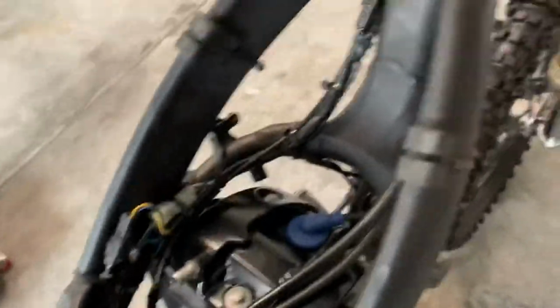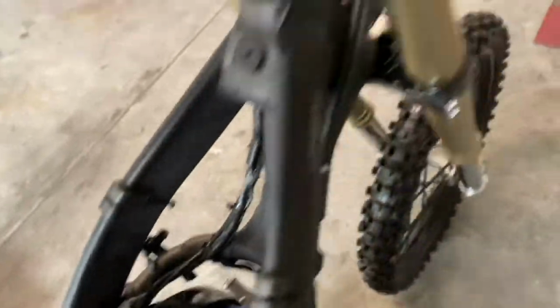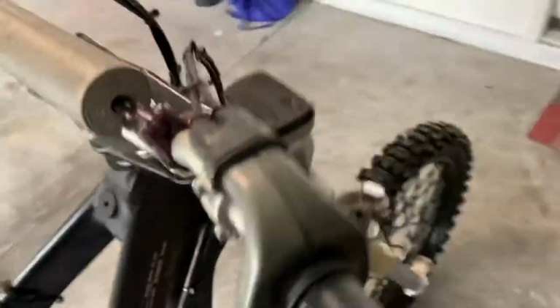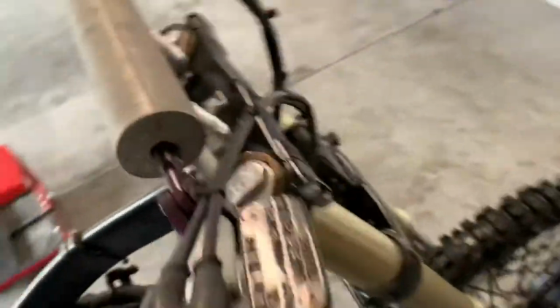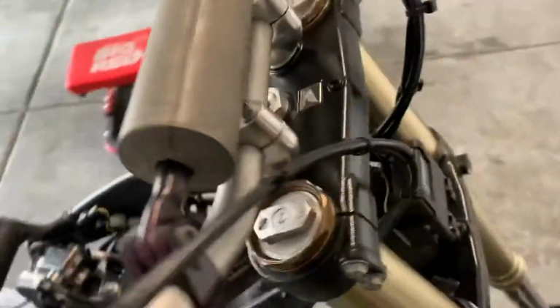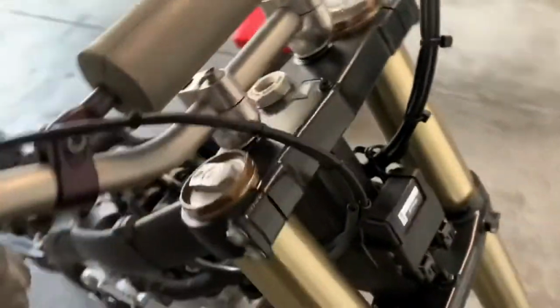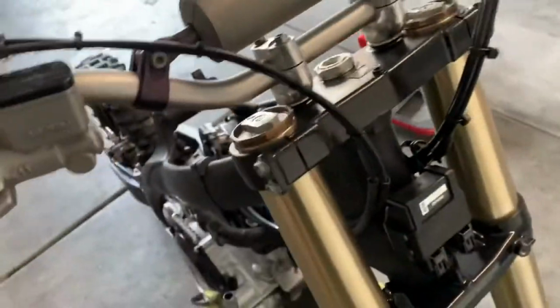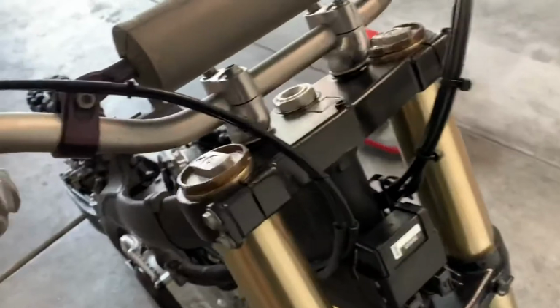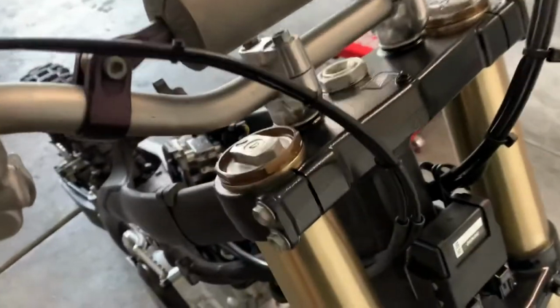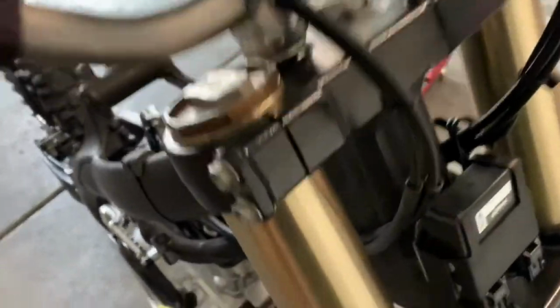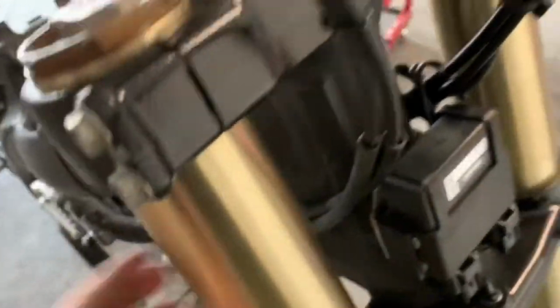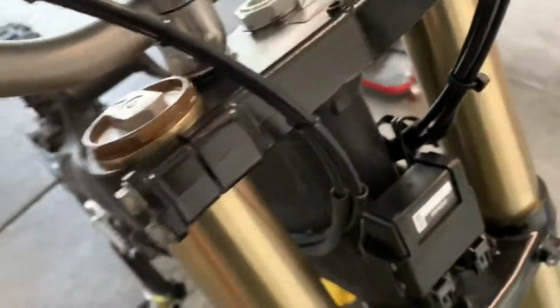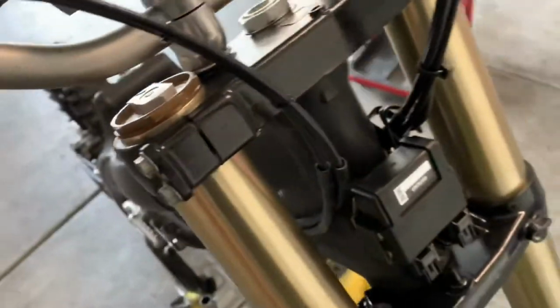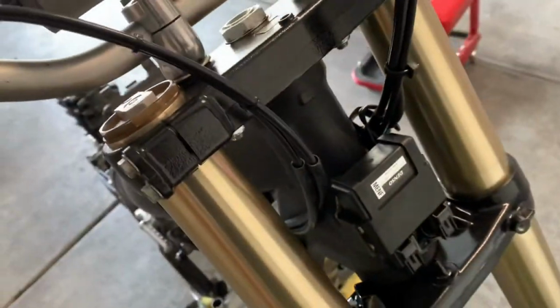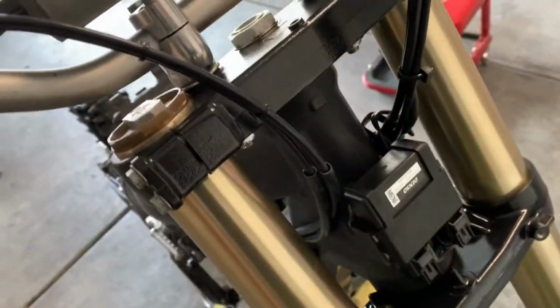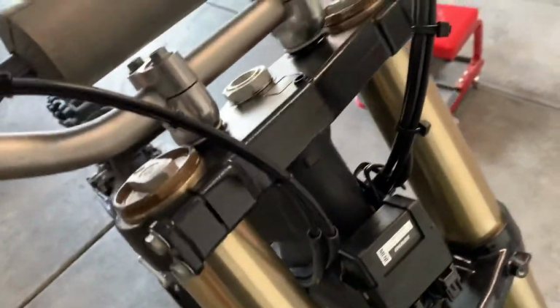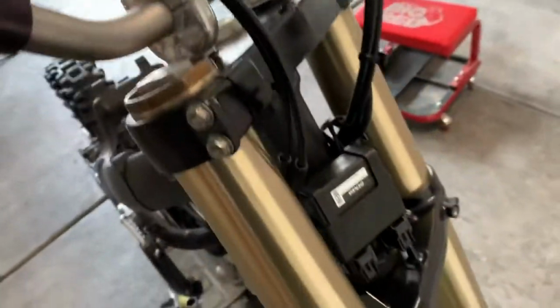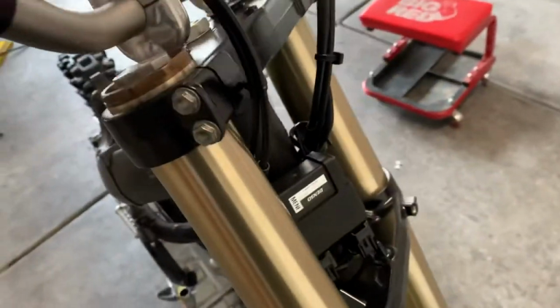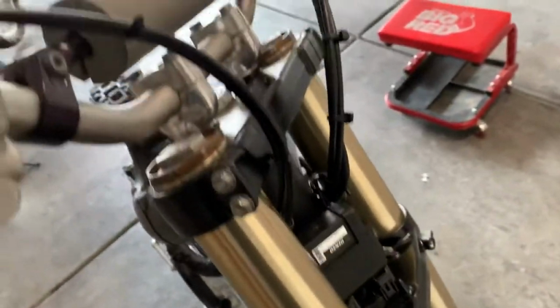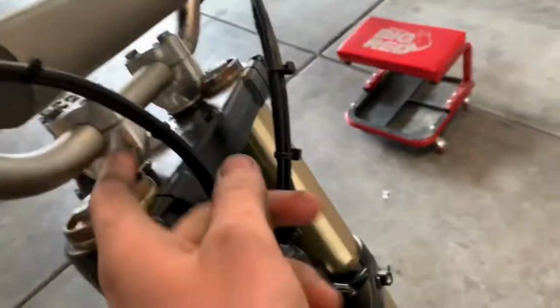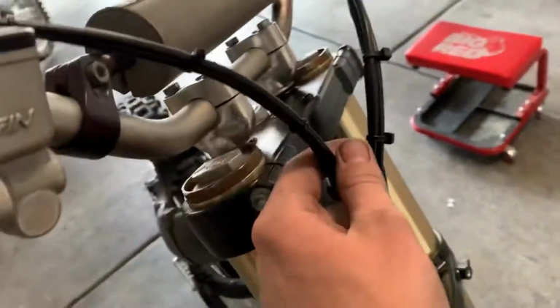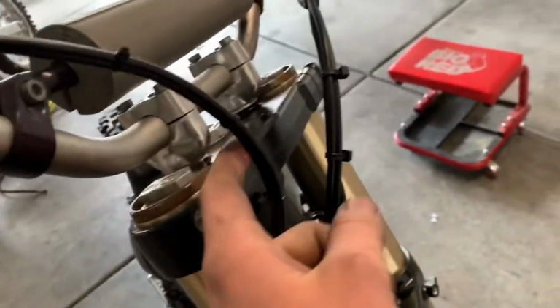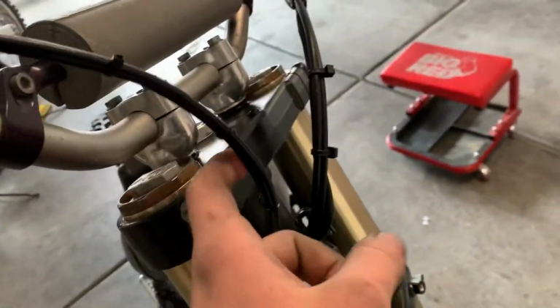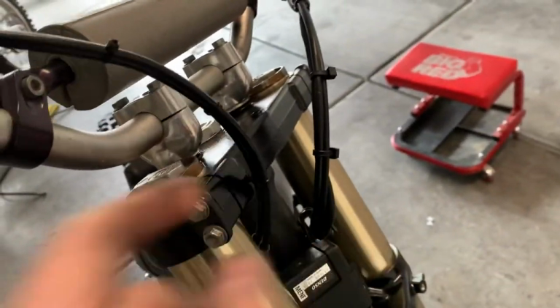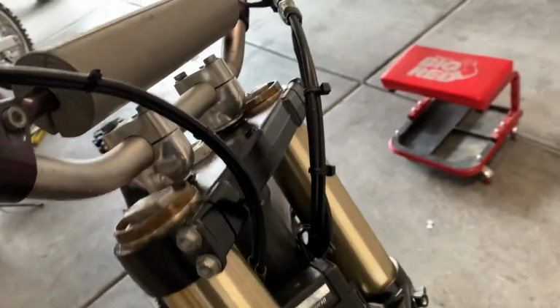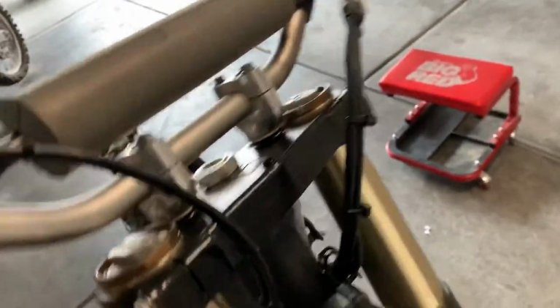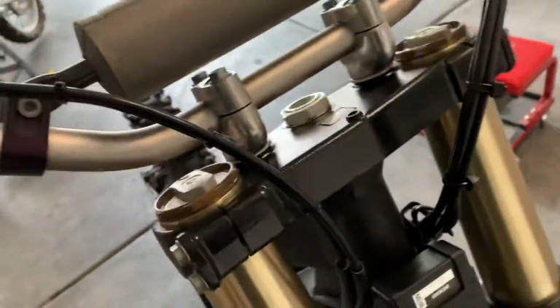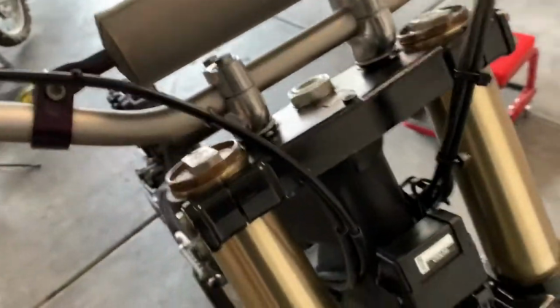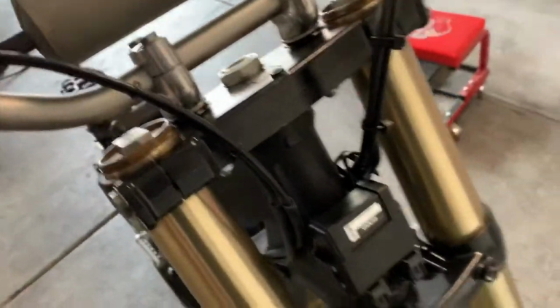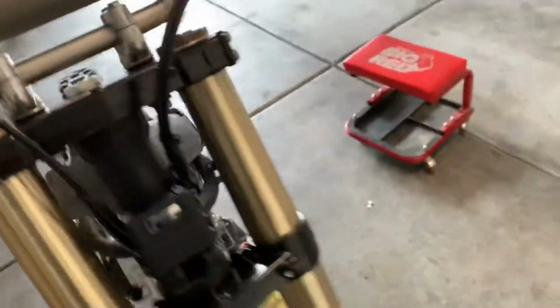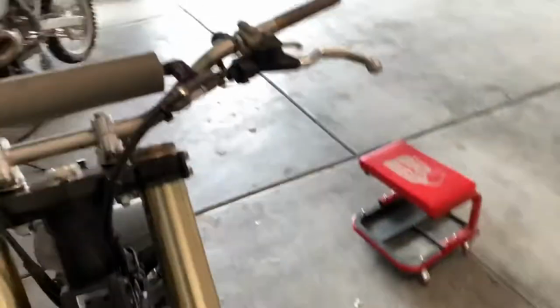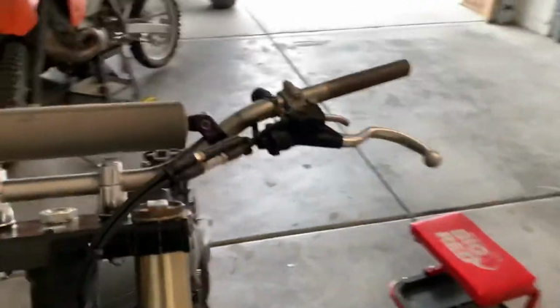Now once that's done, to make sure that you have everything to the perfect tightness, you're going to turn the wheel all the way over and make sure it's got a little play in it. Same thing for the other side.